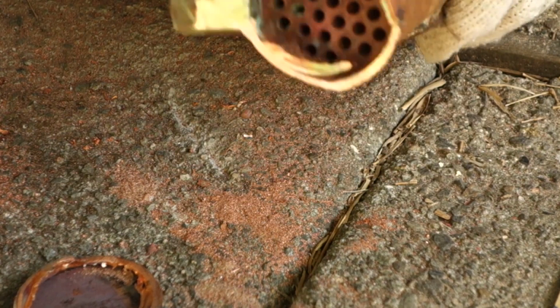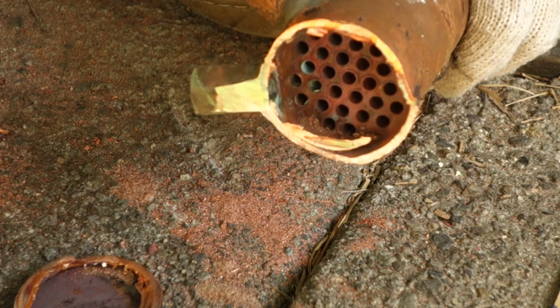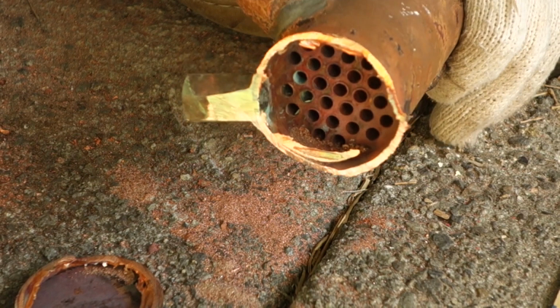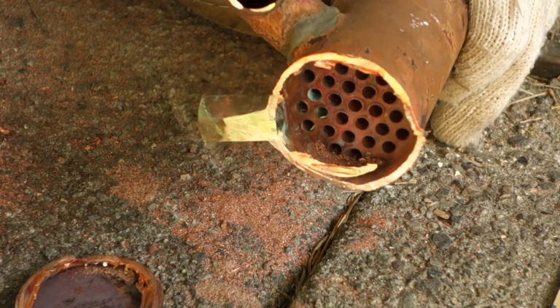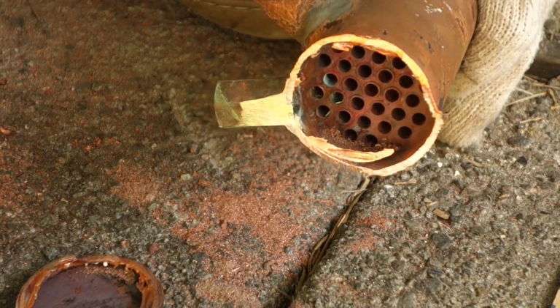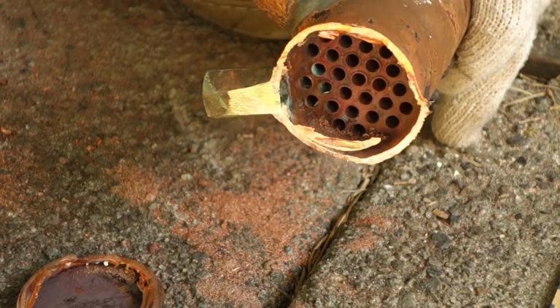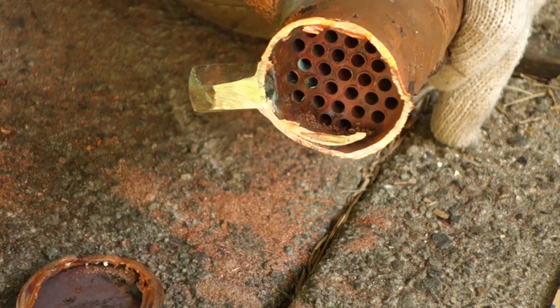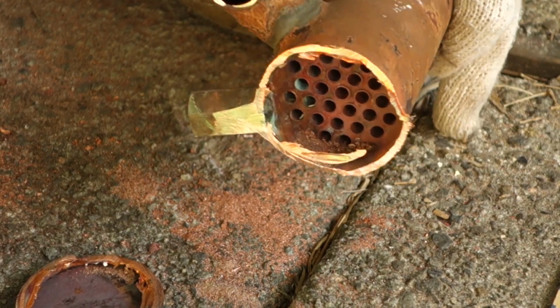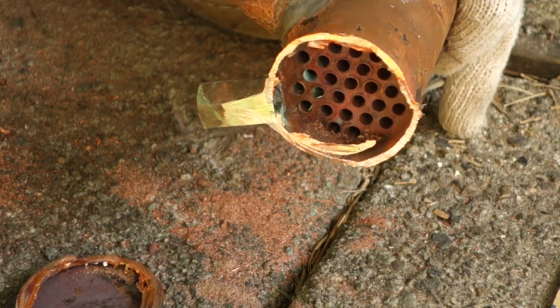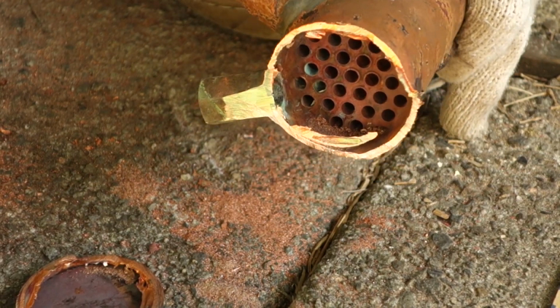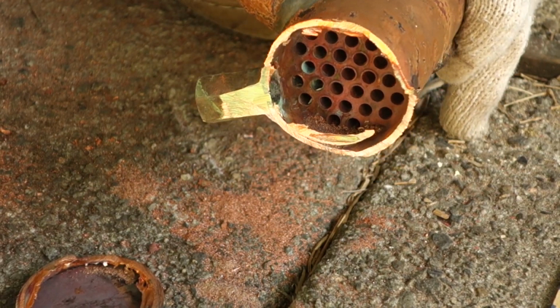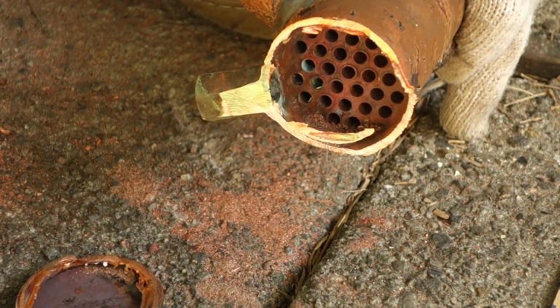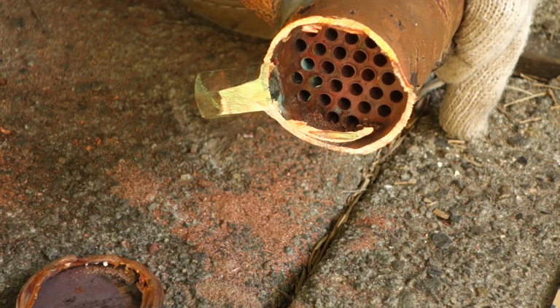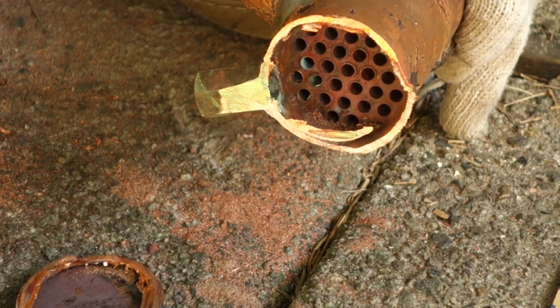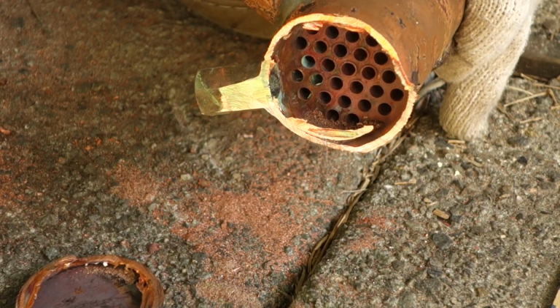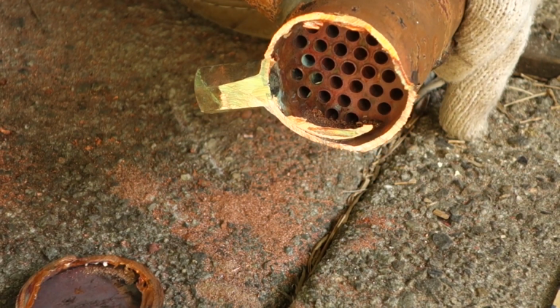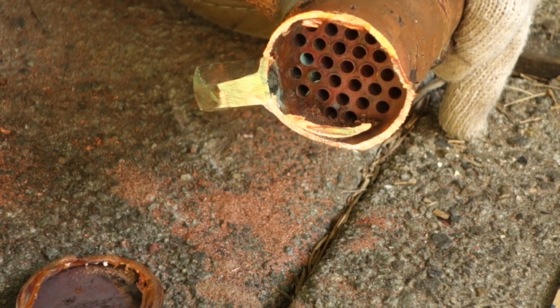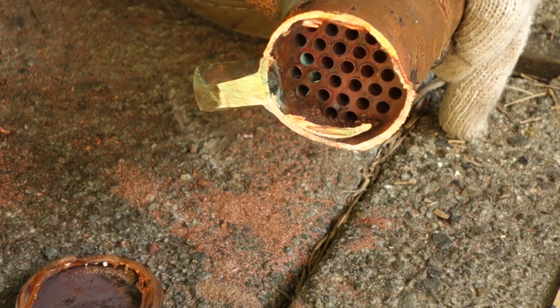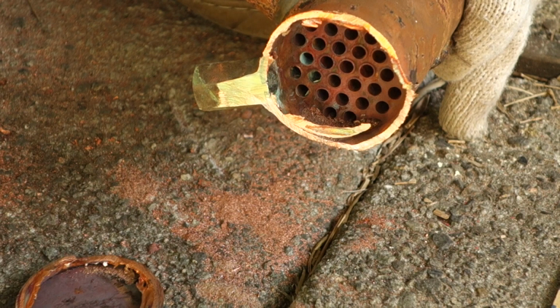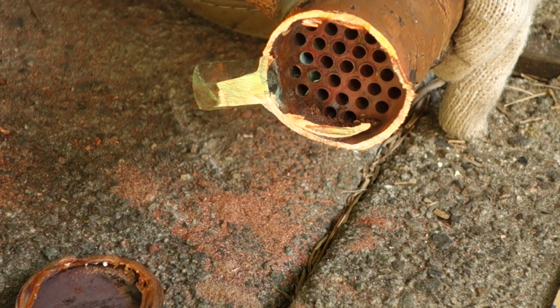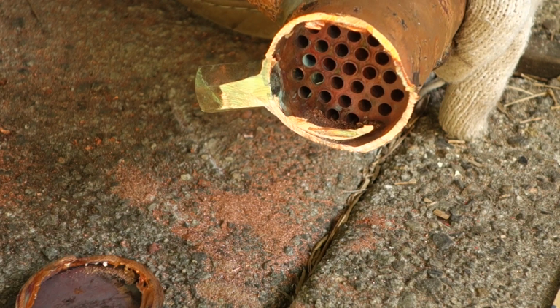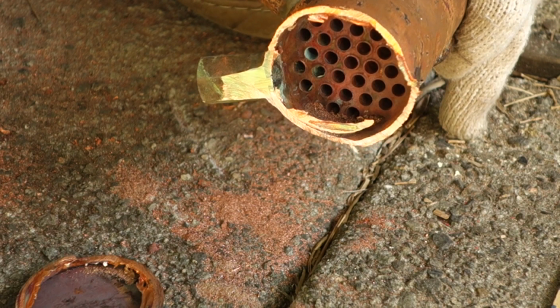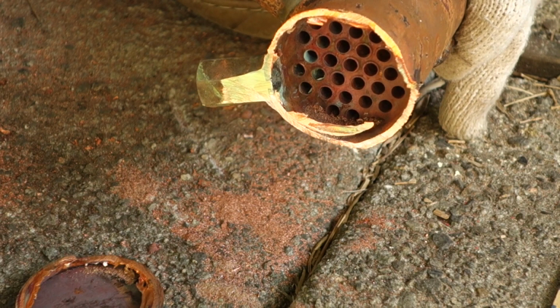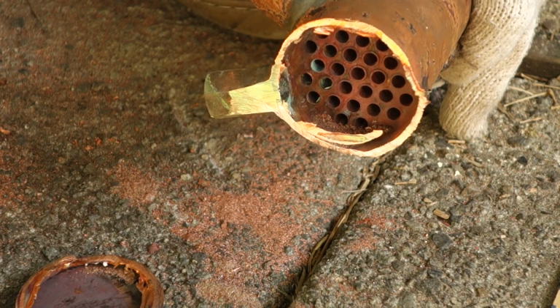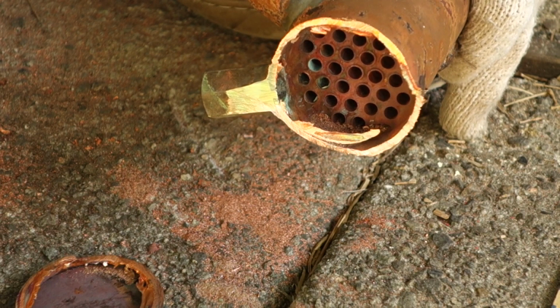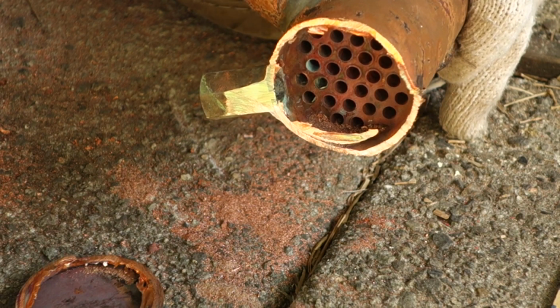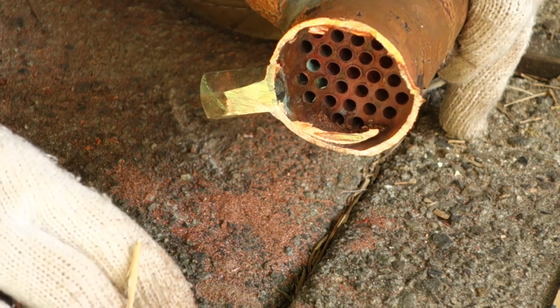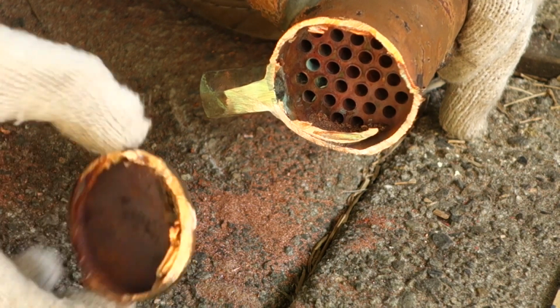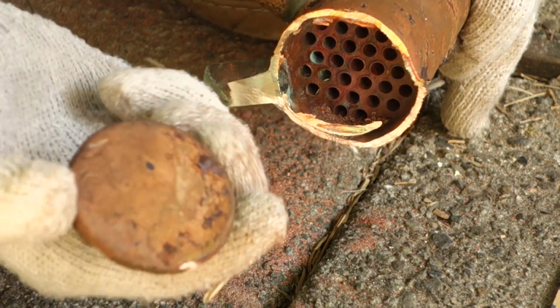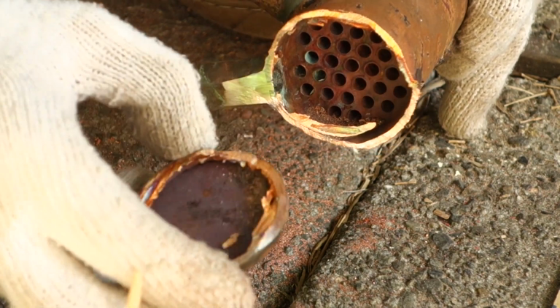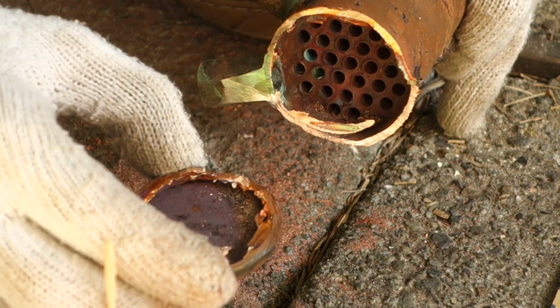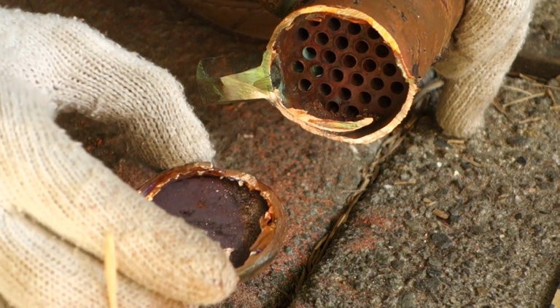Indeed, that's the way it is — it's a bunch of tubes on that end too. Now the question for the manufacturer of course is: why did they weld this shut?